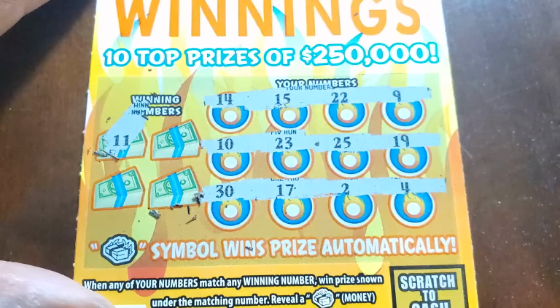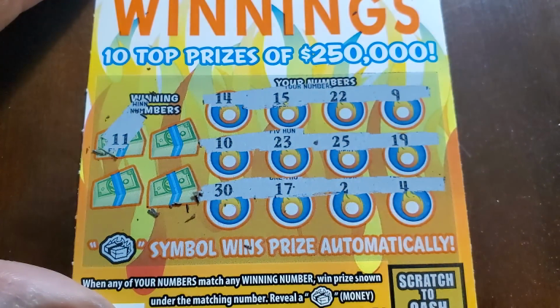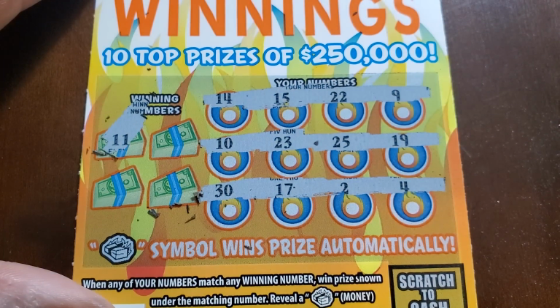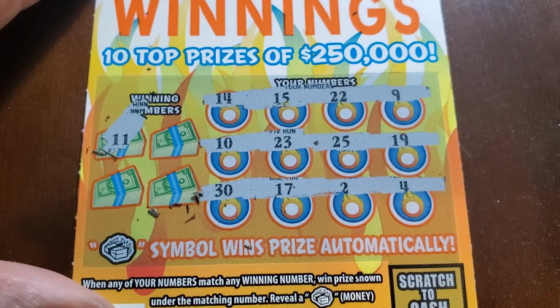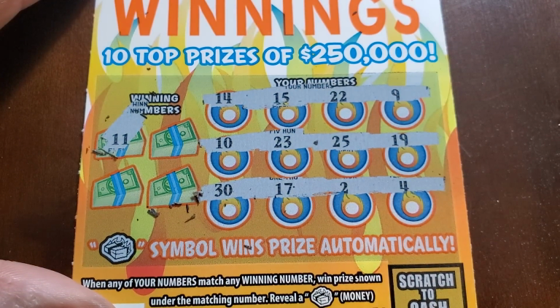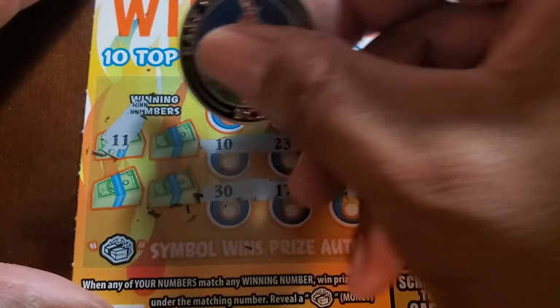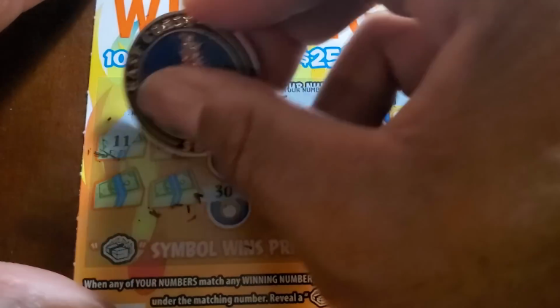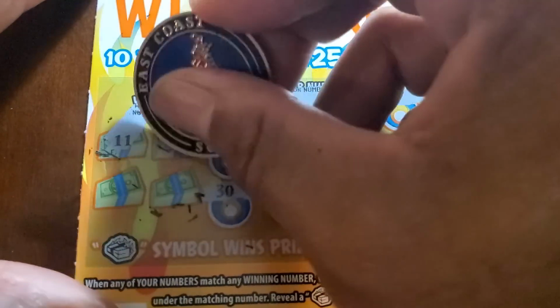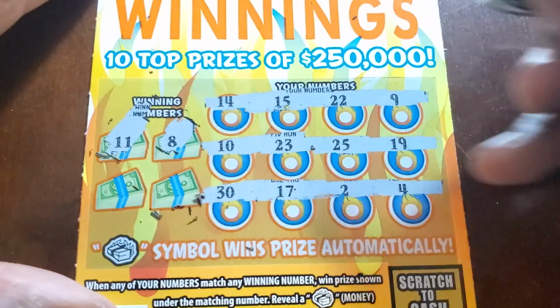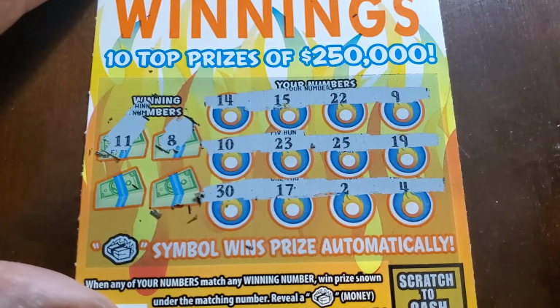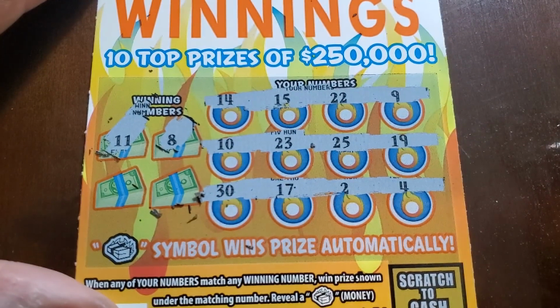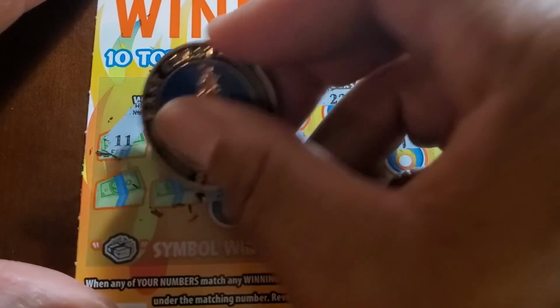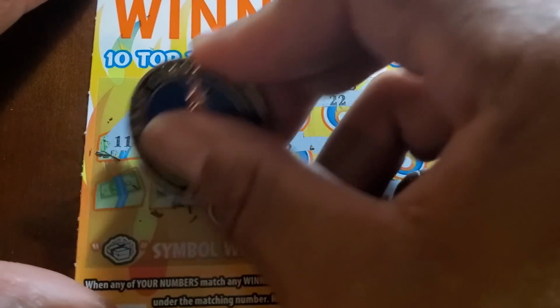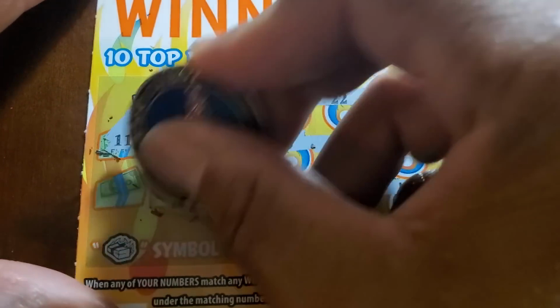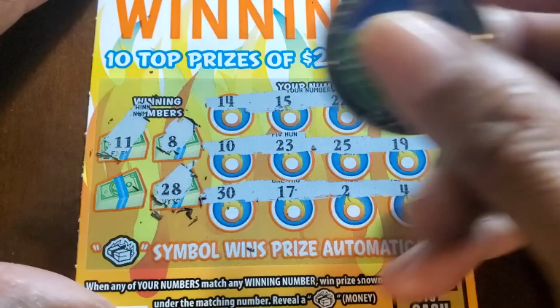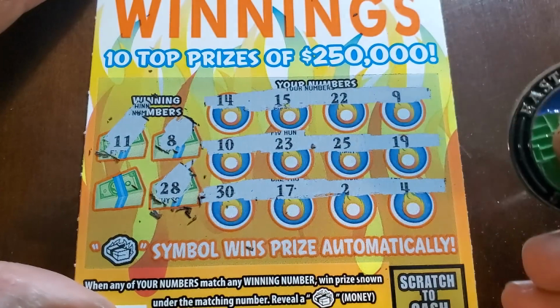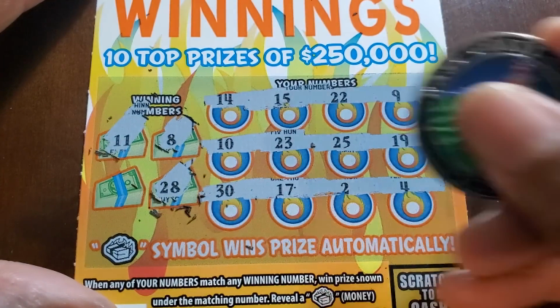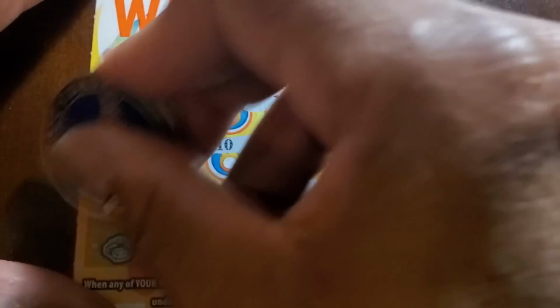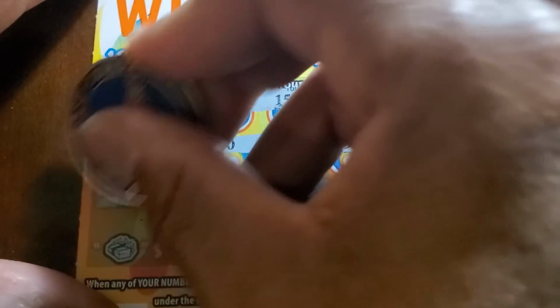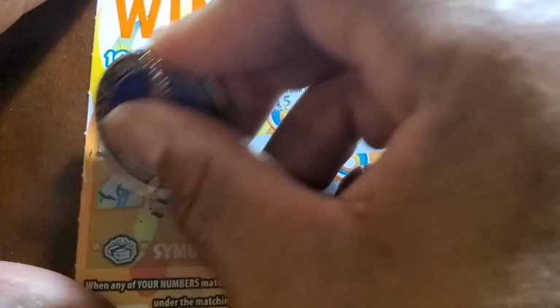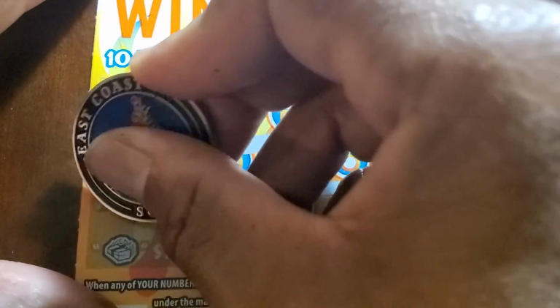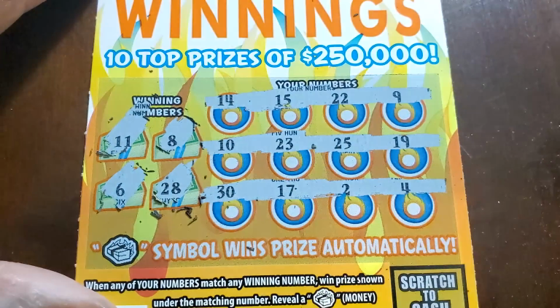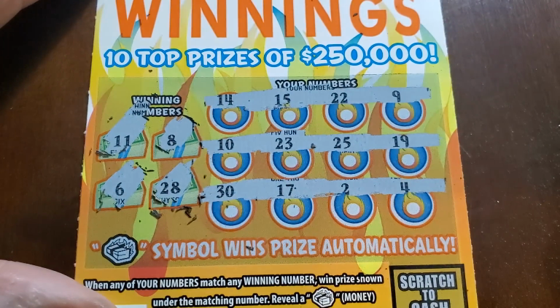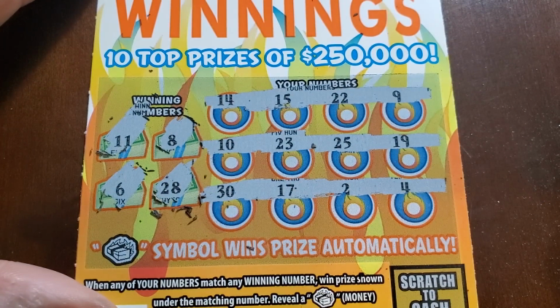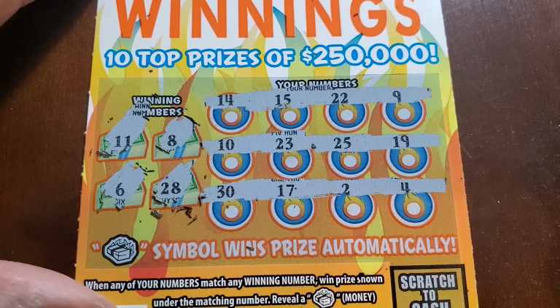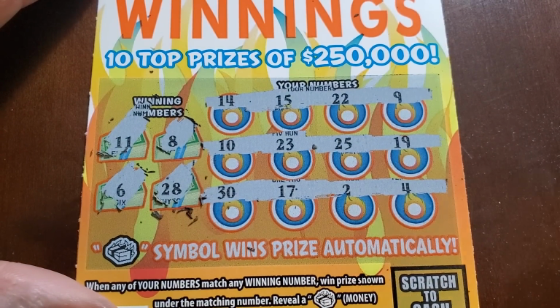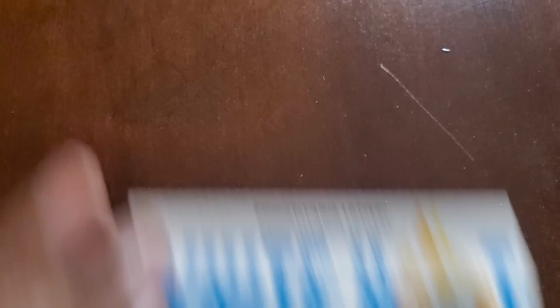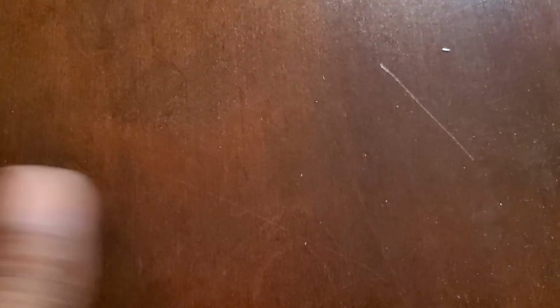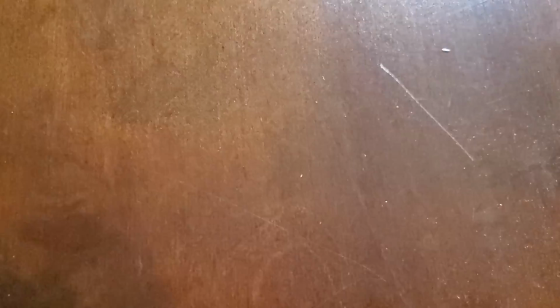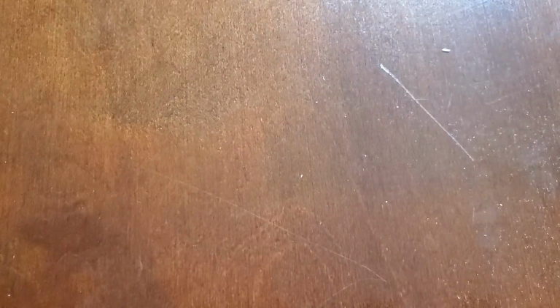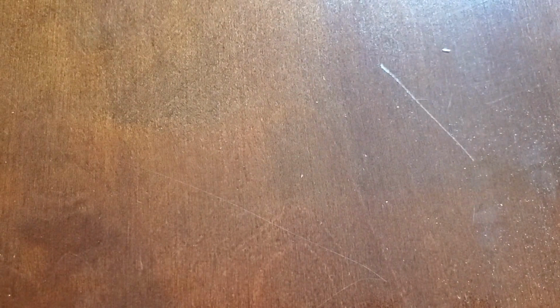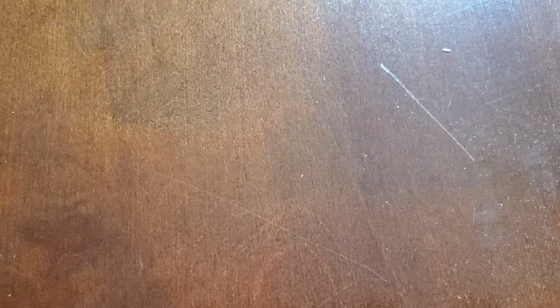Numbers: eleven — no, we got ten, eight — nope — twenty-eight, six. This is reminding me of when I did the Maryland version of this.